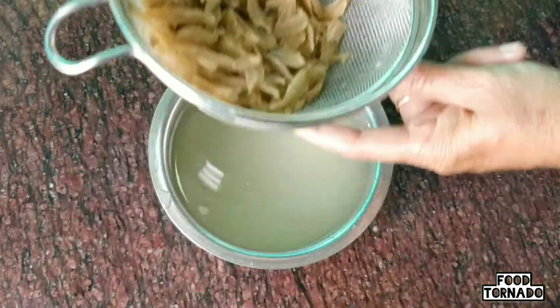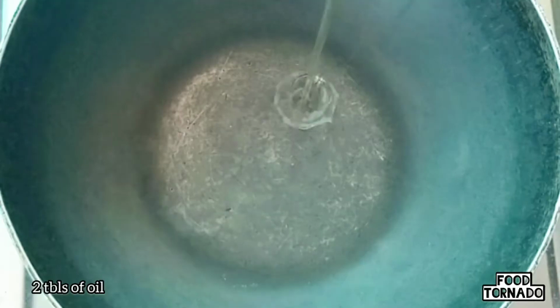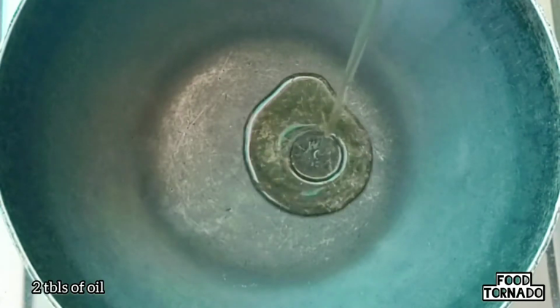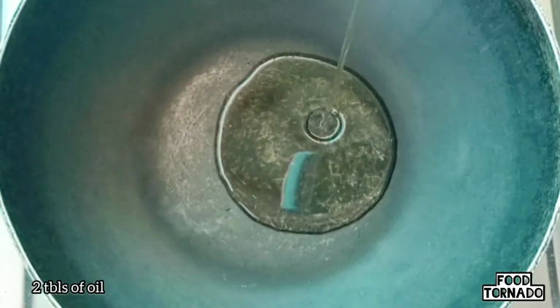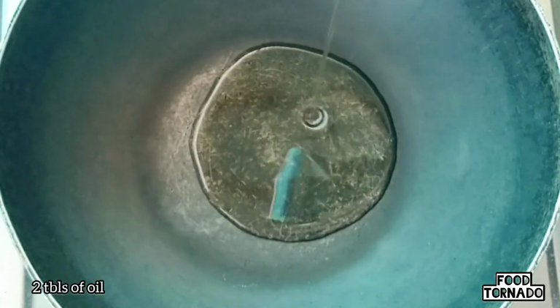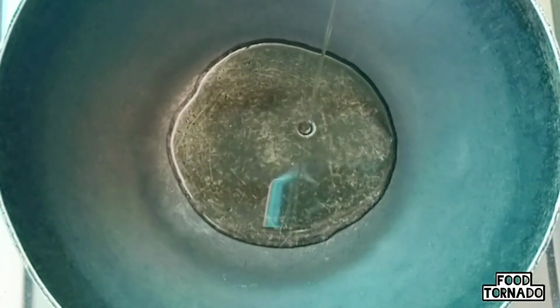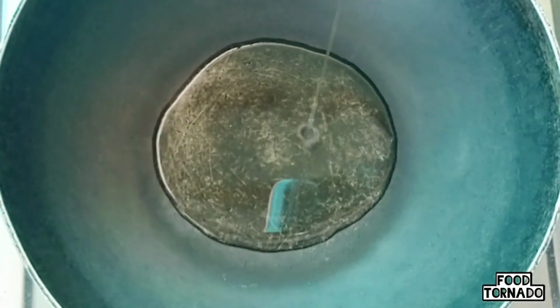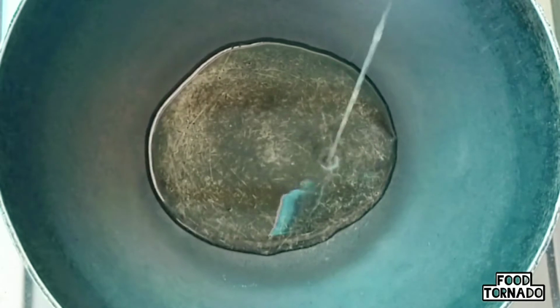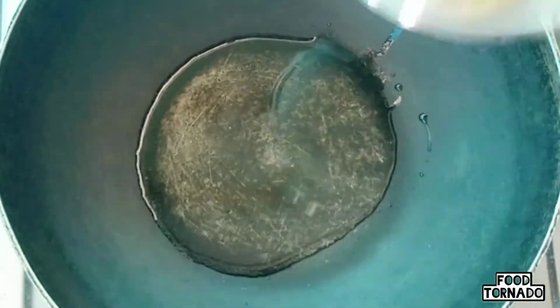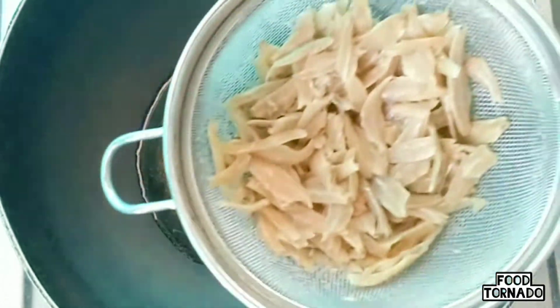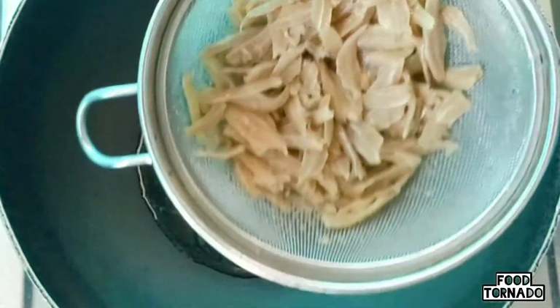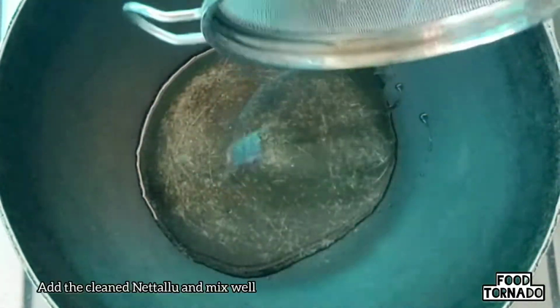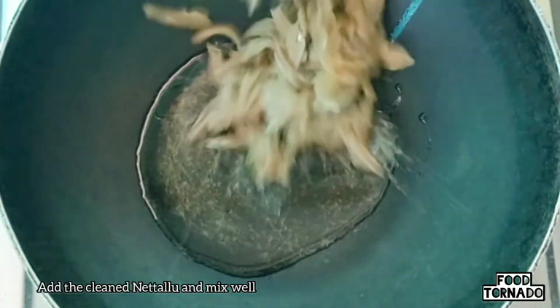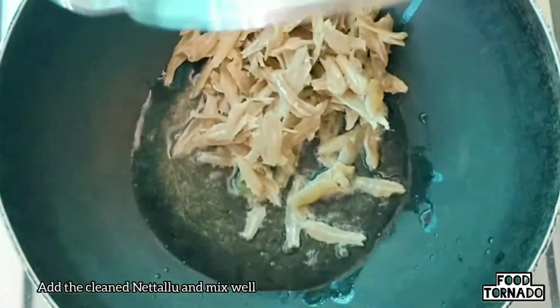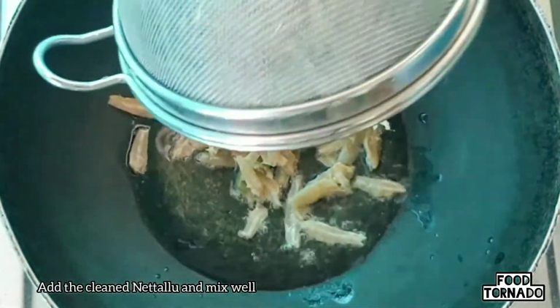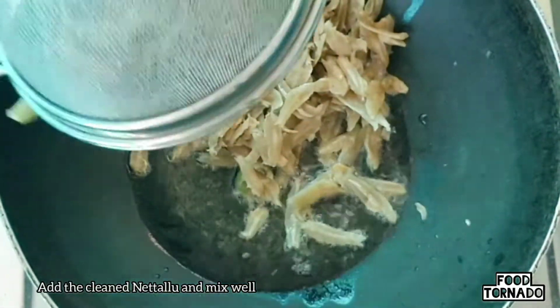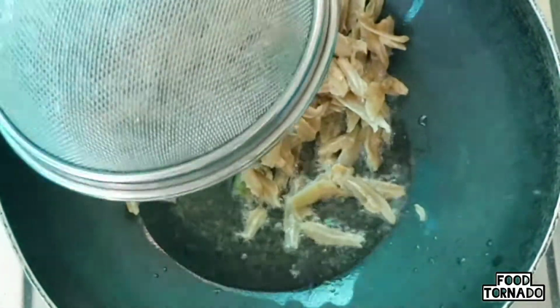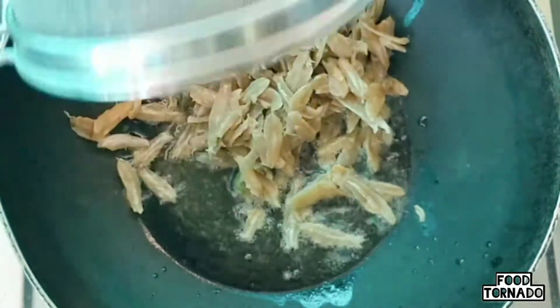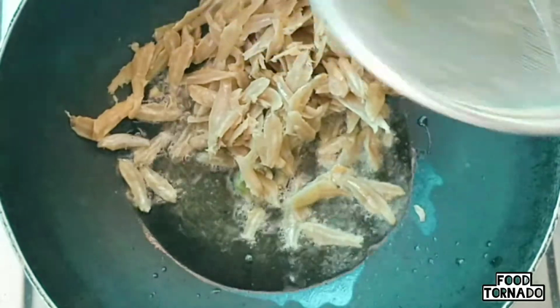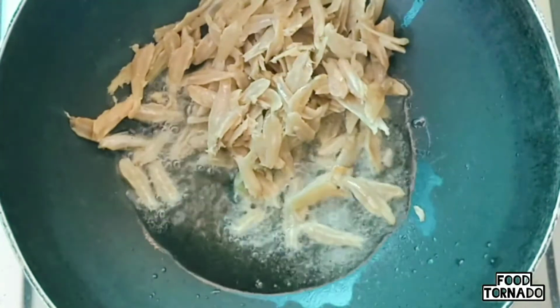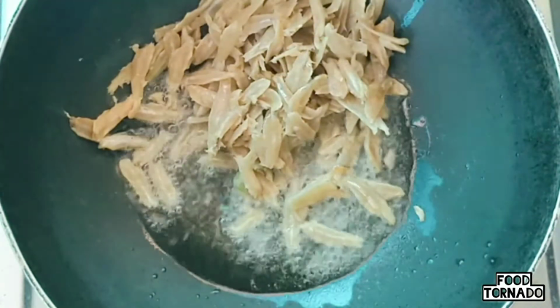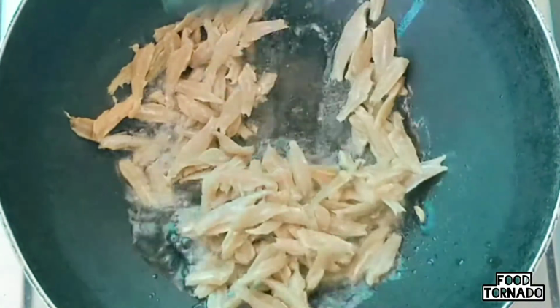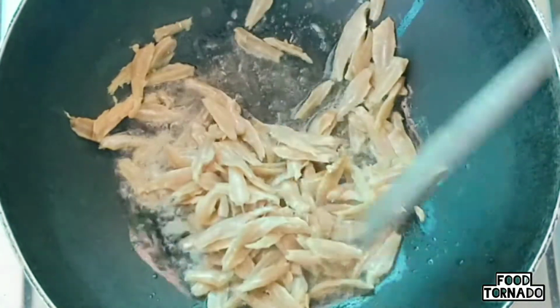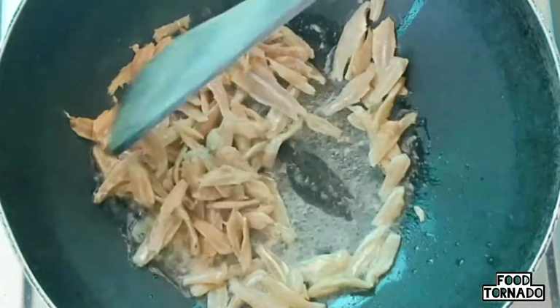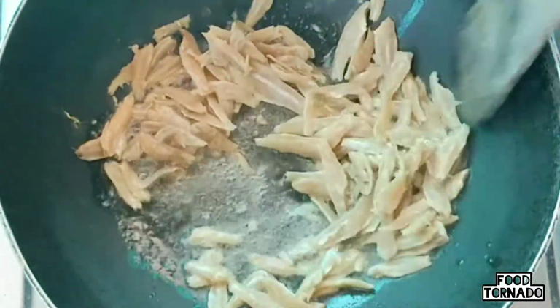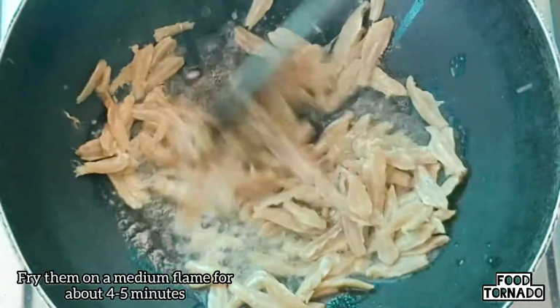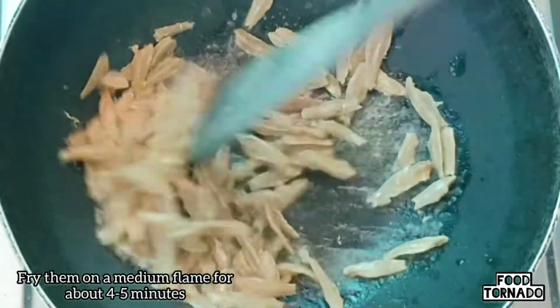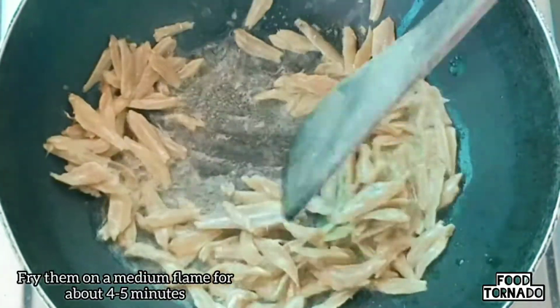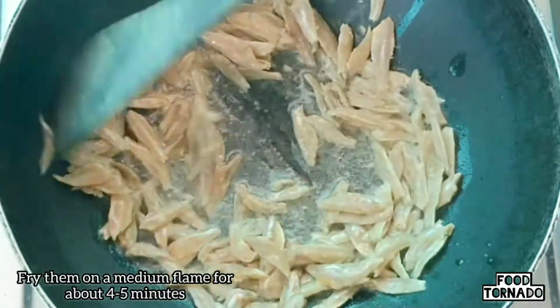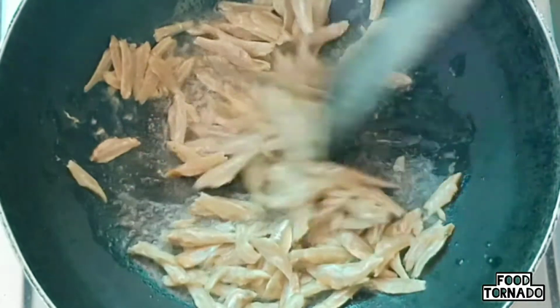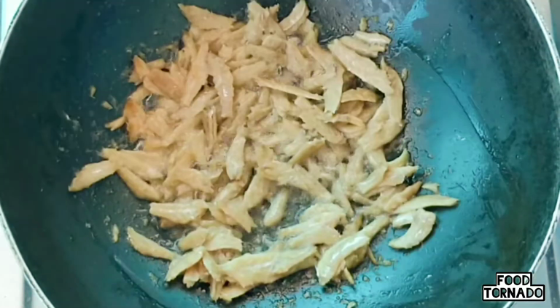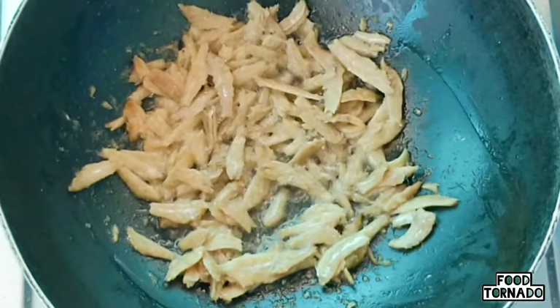When you fry it, add 2 tbsp of oil in the pan. When you heat the oil in the strainer, add oil in the strainer. On medium flame, fry it for 4-5 minutes.